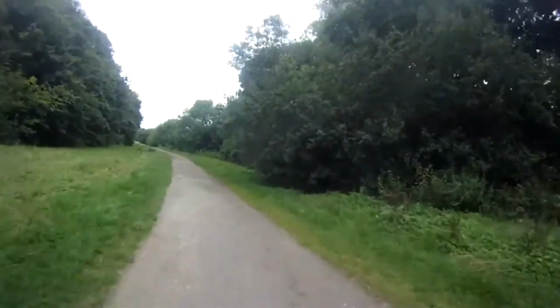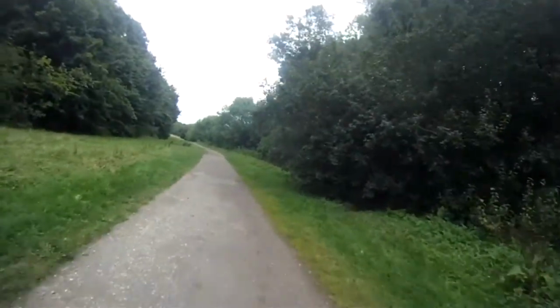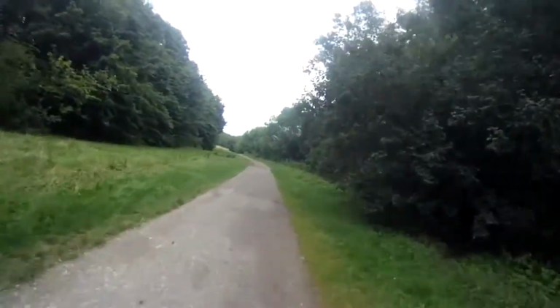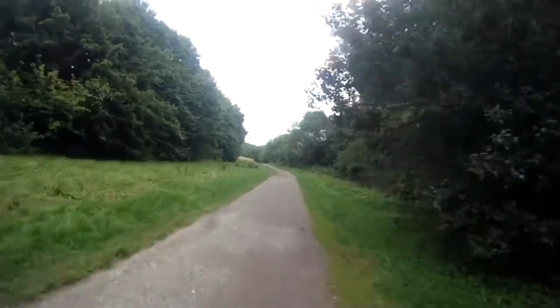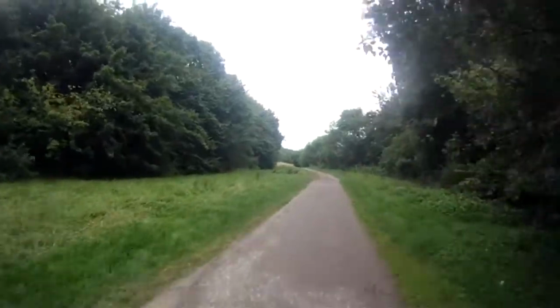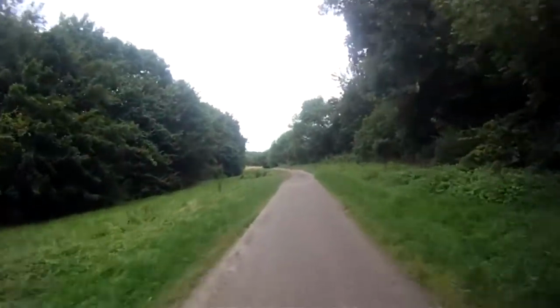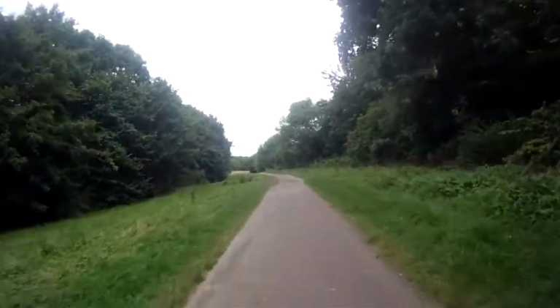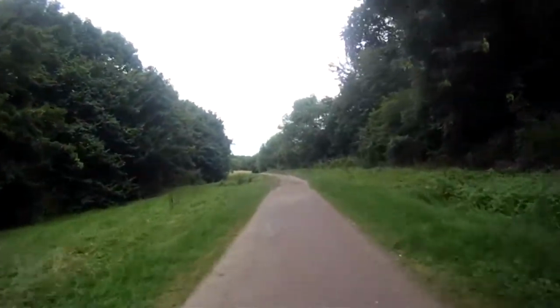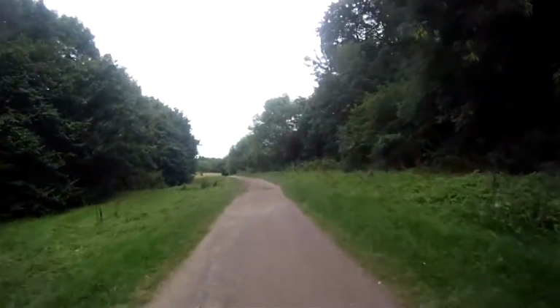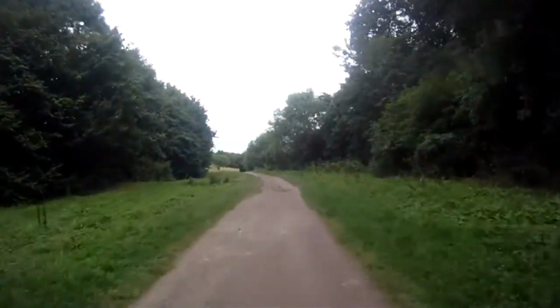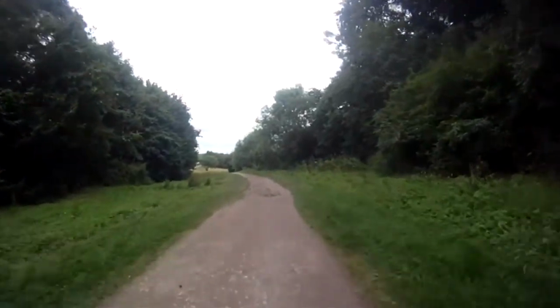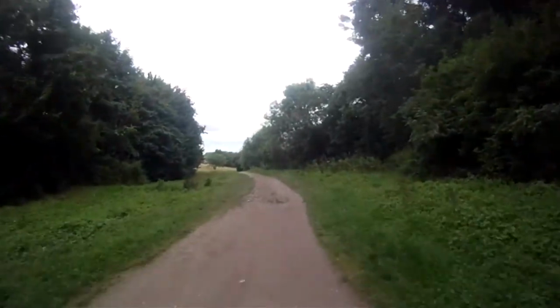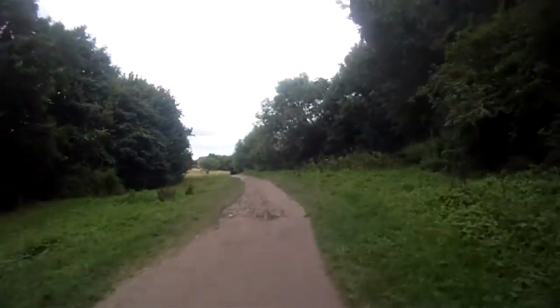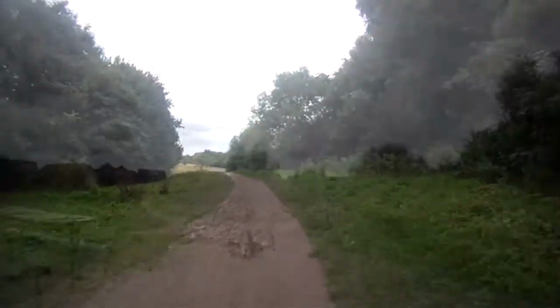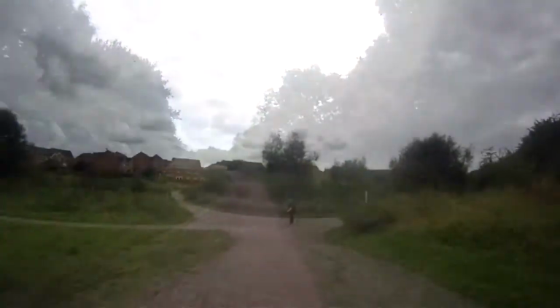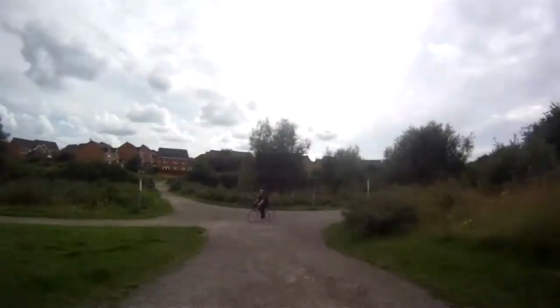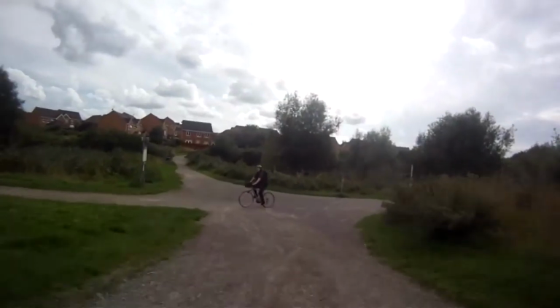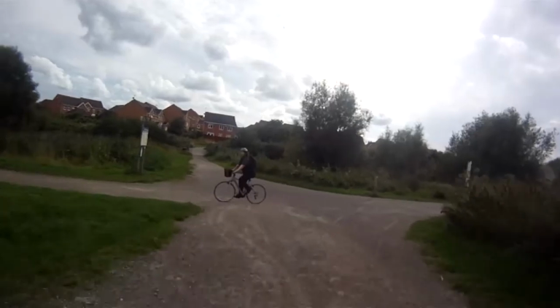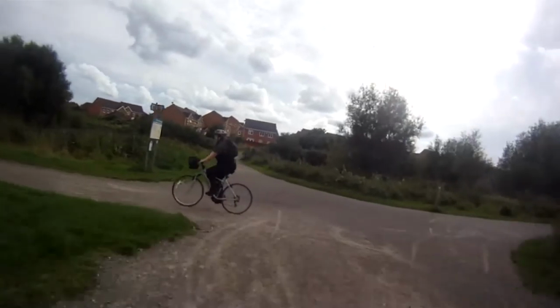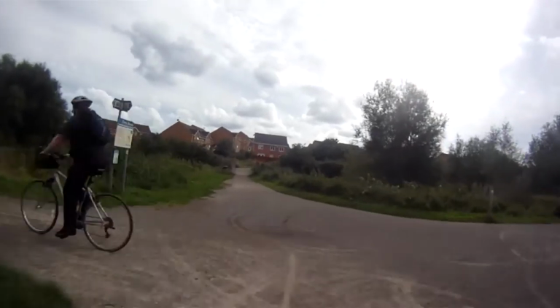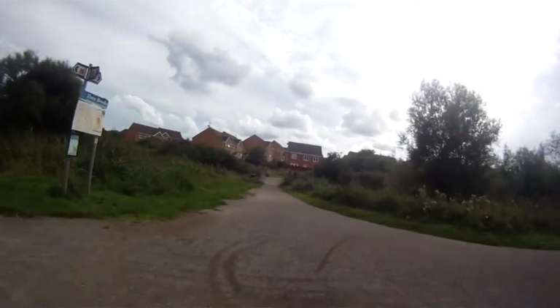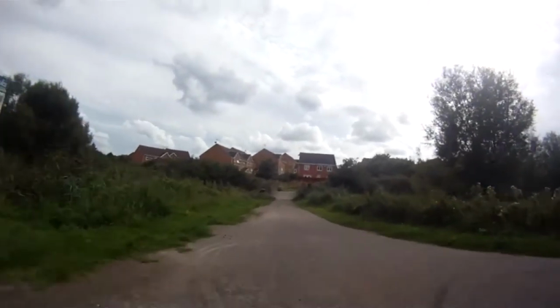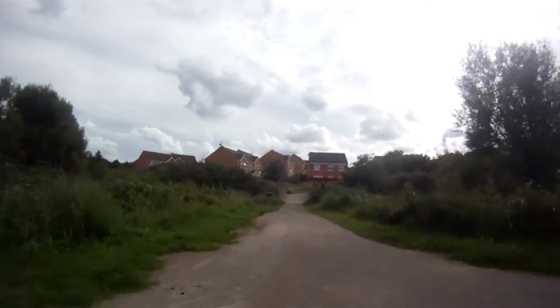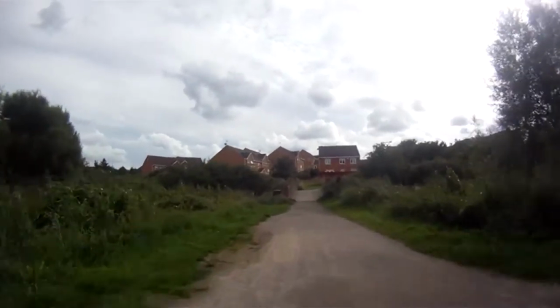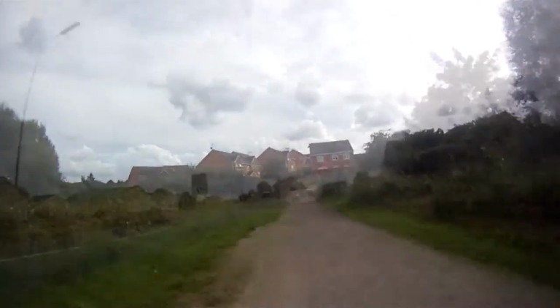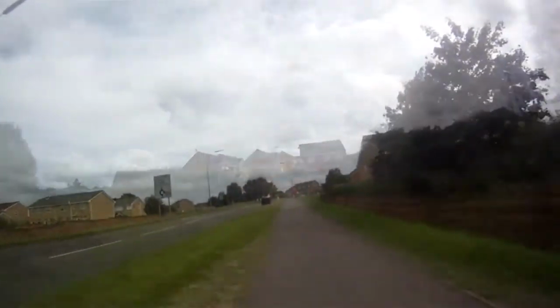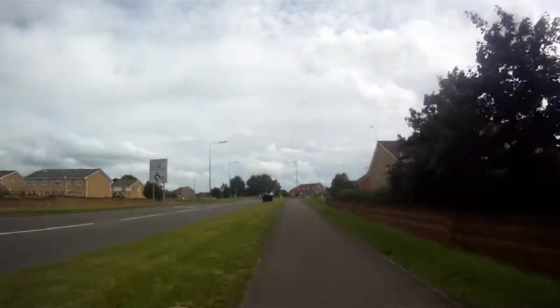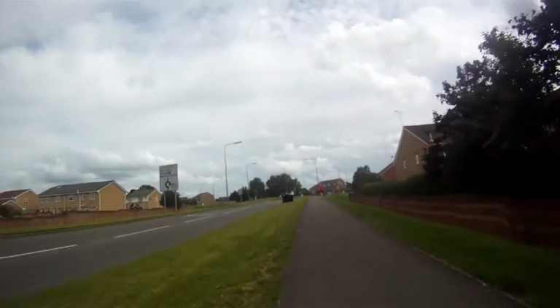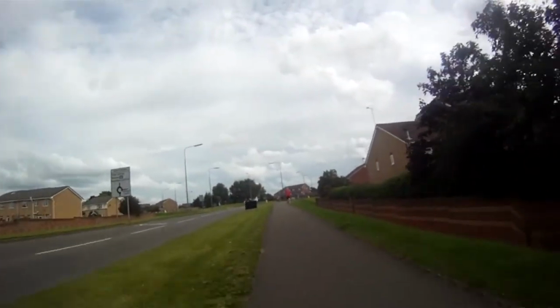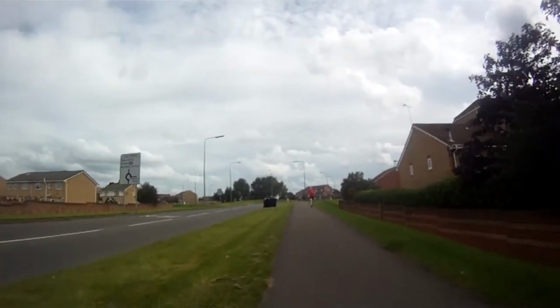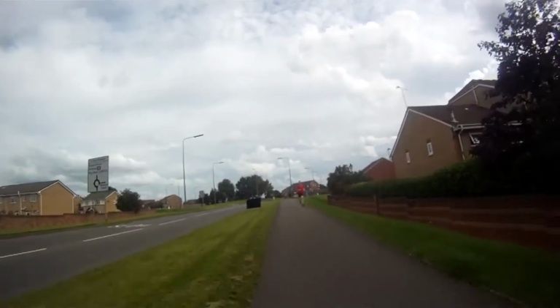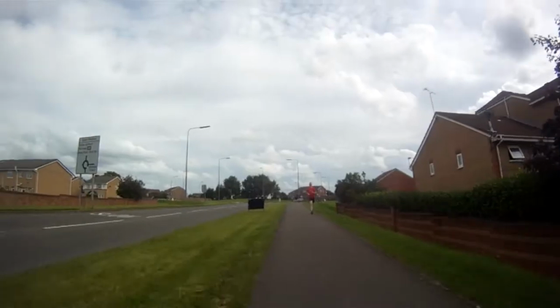The Bristol to Bath cycle path is one of my favorite routes mostly because it's 90% off-road and mostly flat, so you can cover quite a bit of mileage without putting any huge effort in.